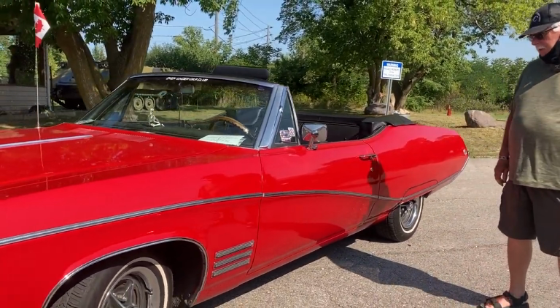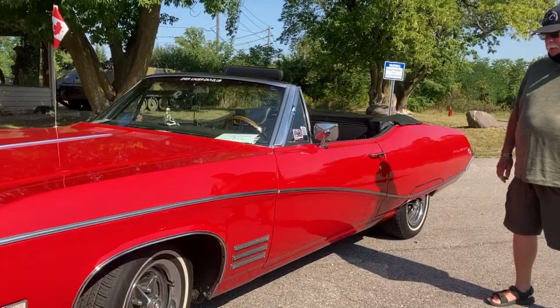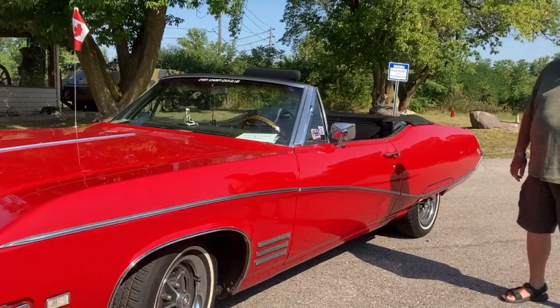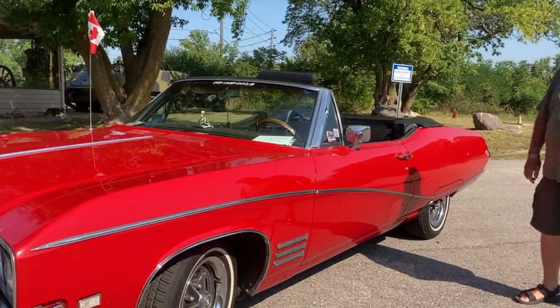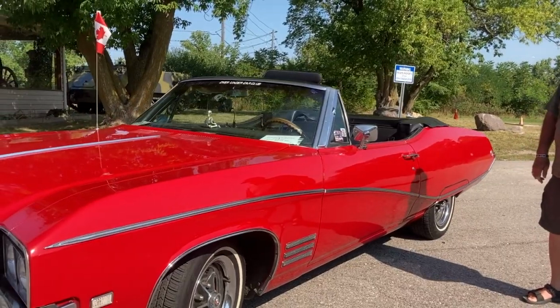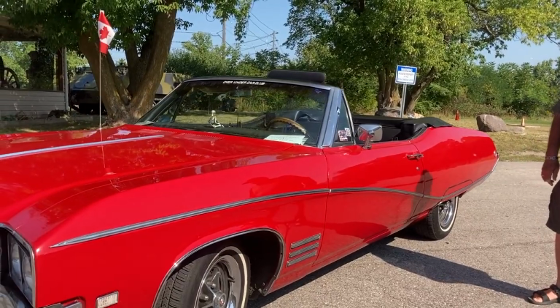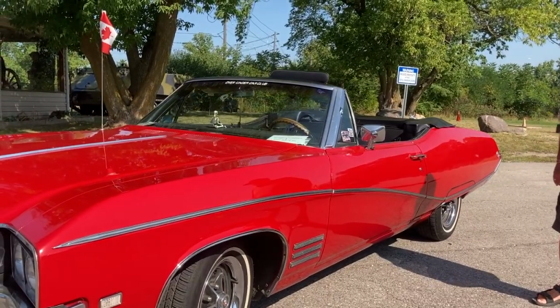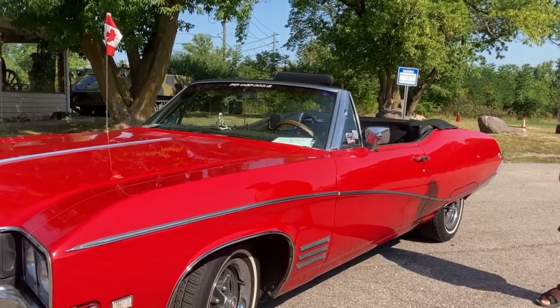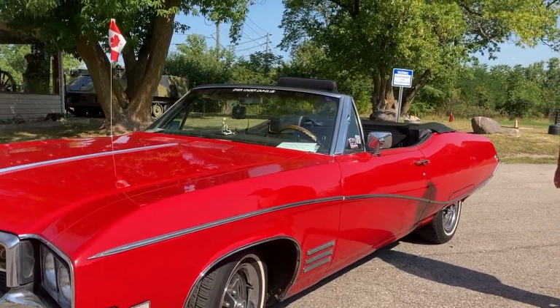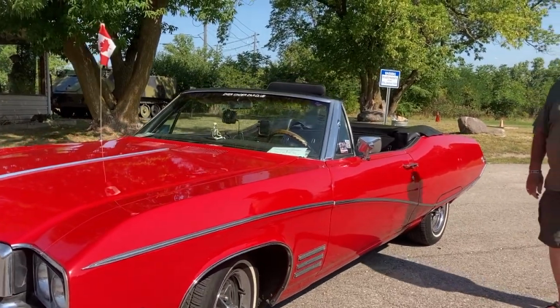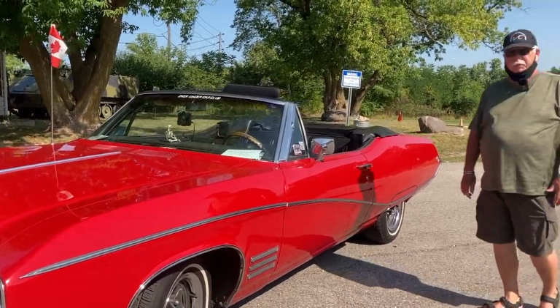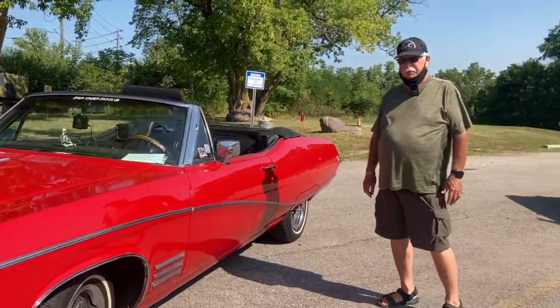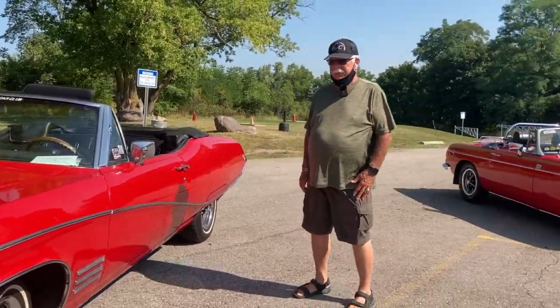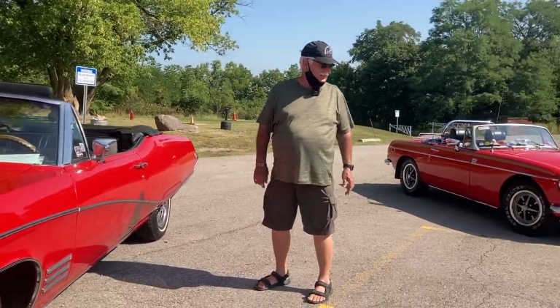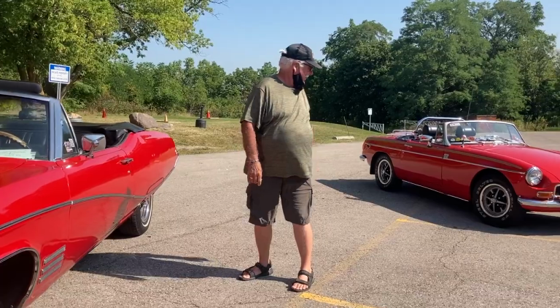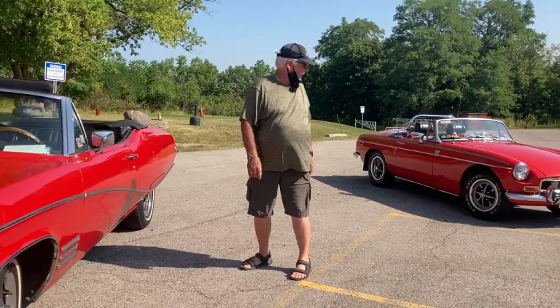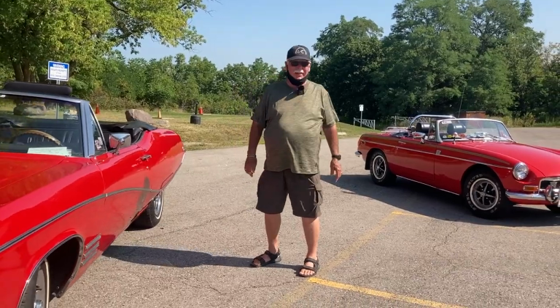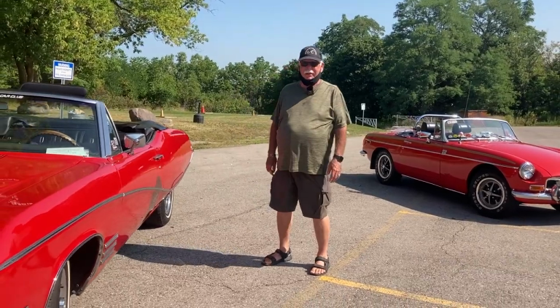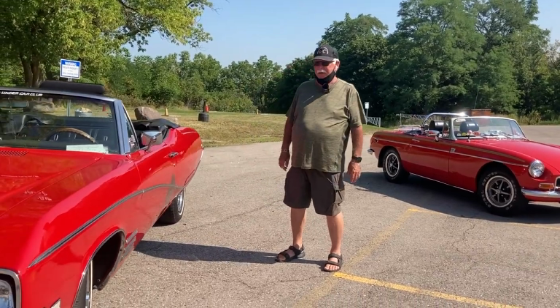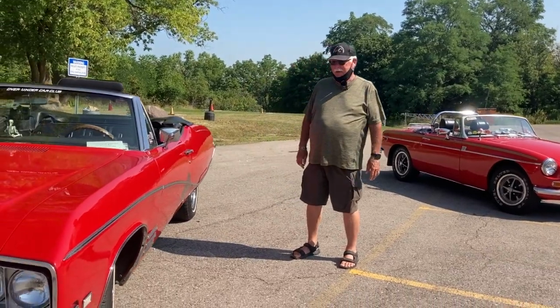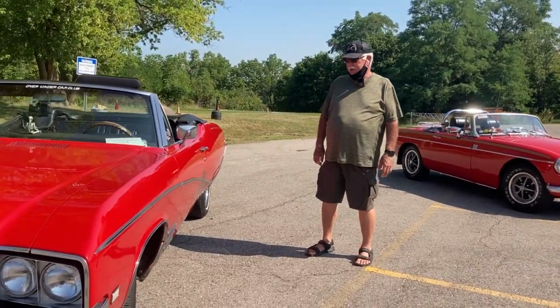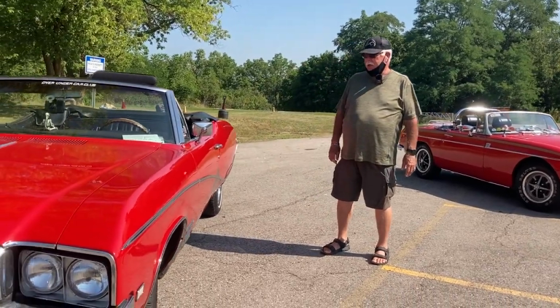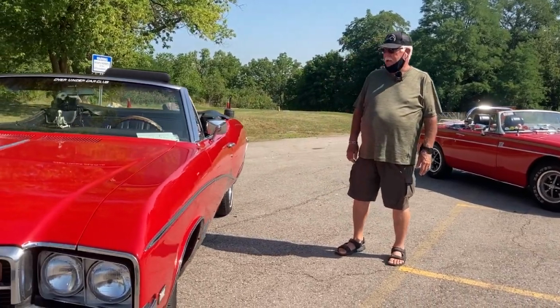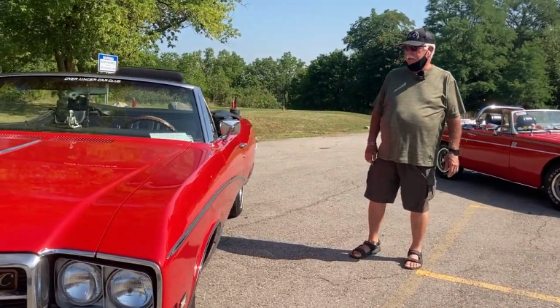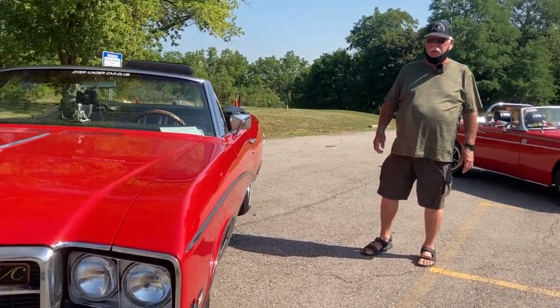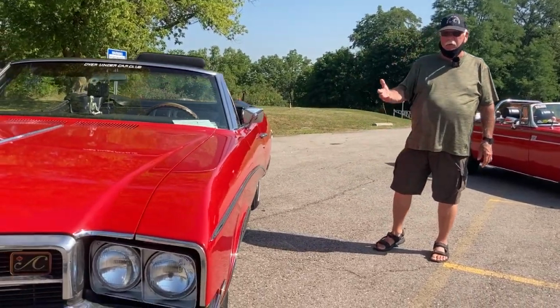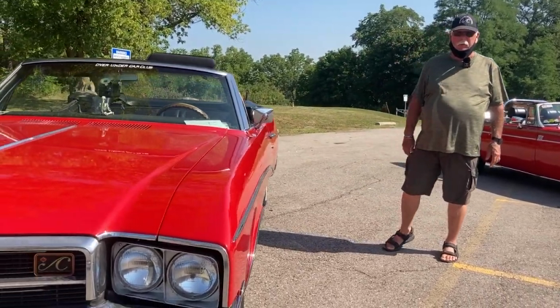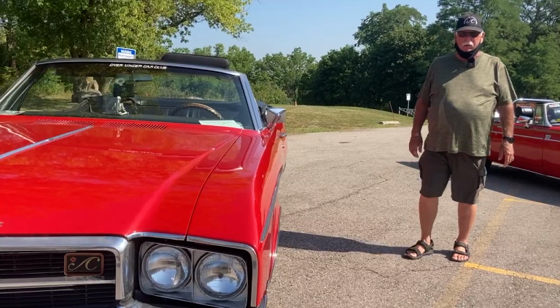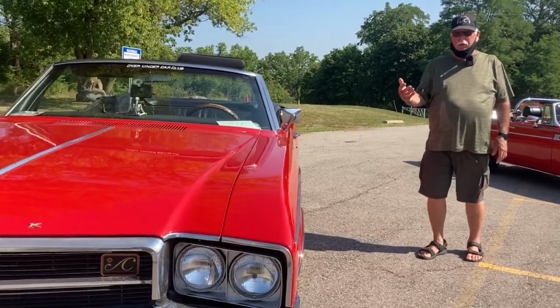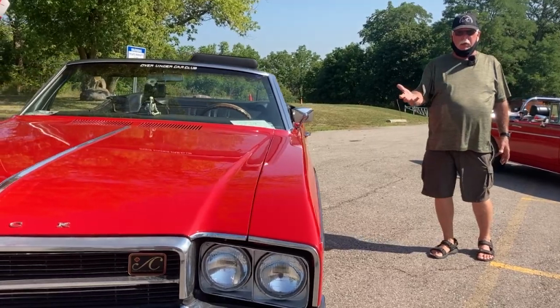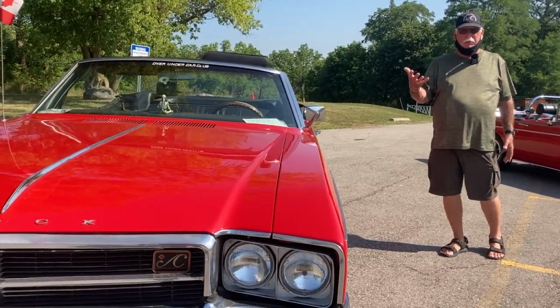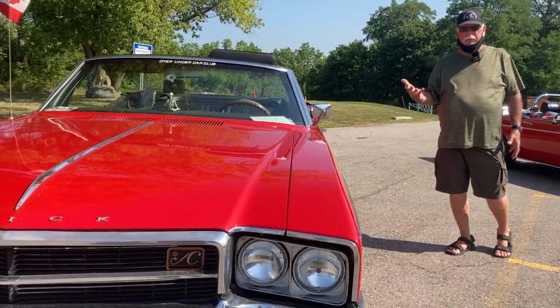Is this the original color? Yep. It's kind of similar to mine, although it's got a deeper red to it. Yeah, I had it restored, brought the color up.